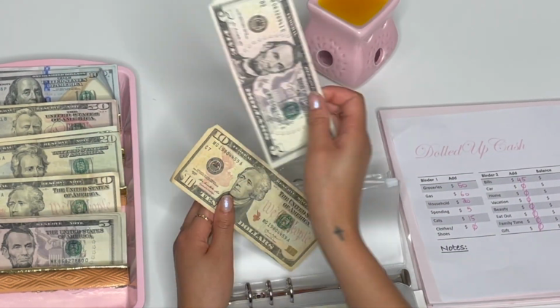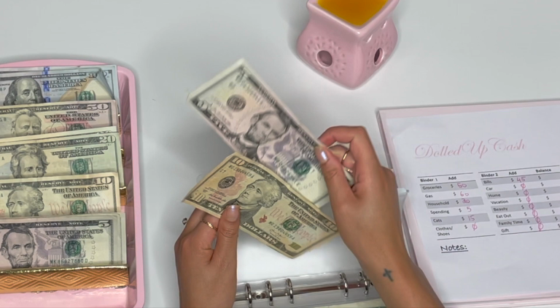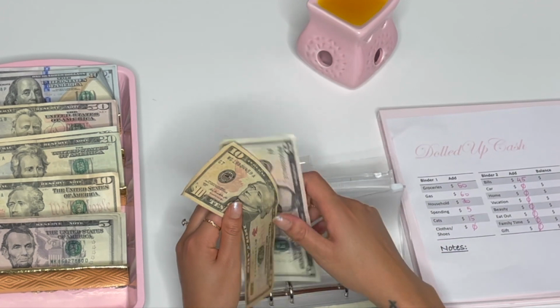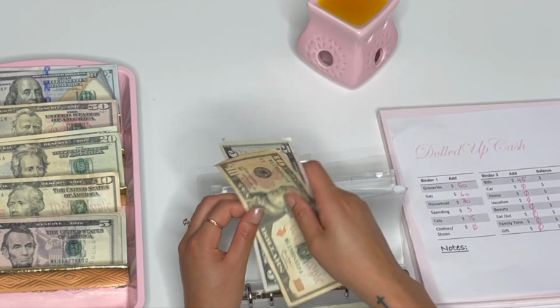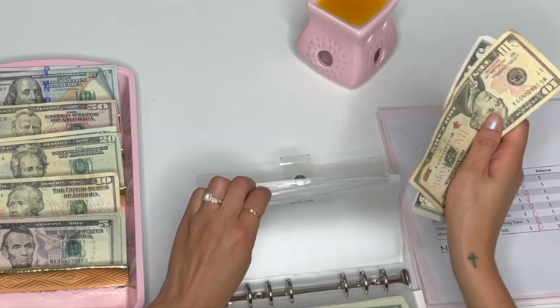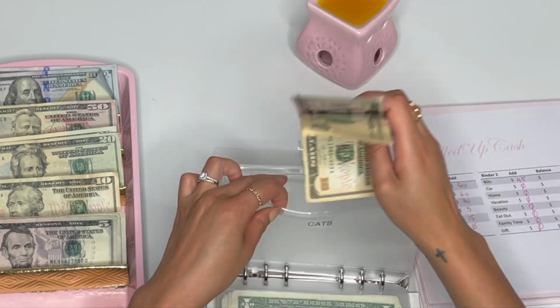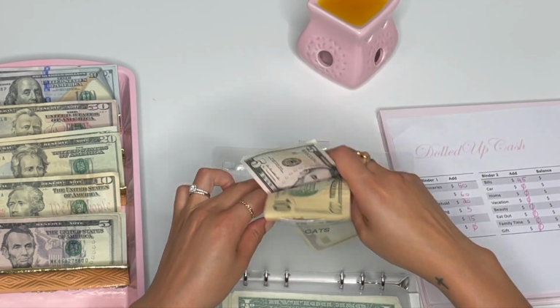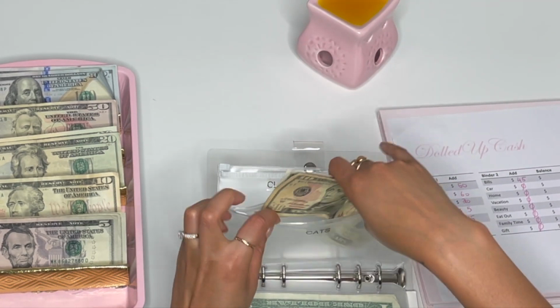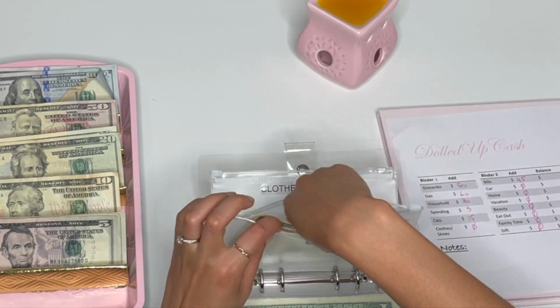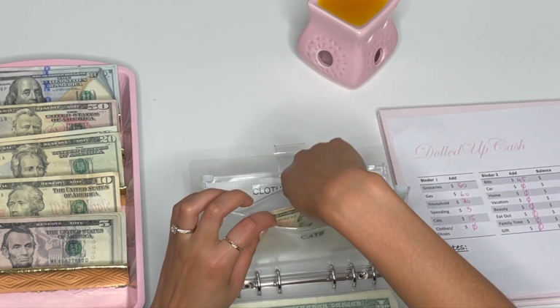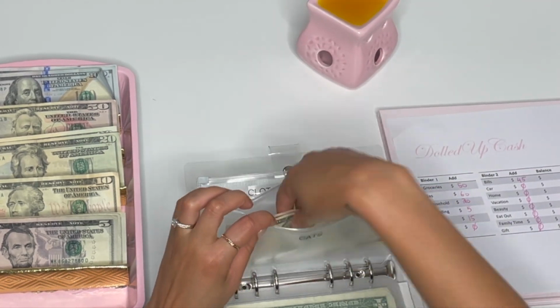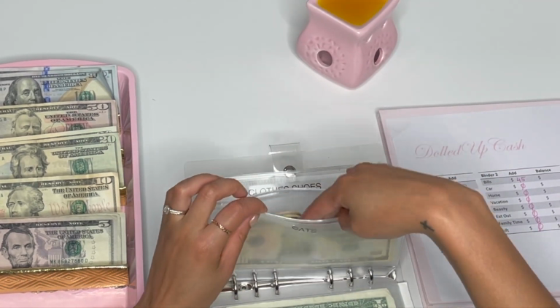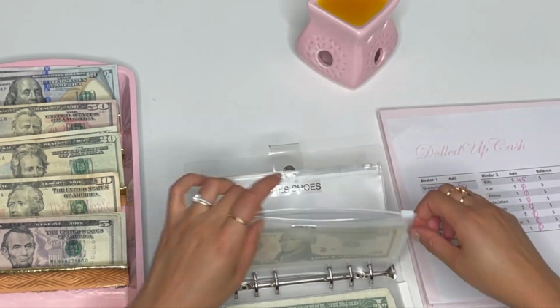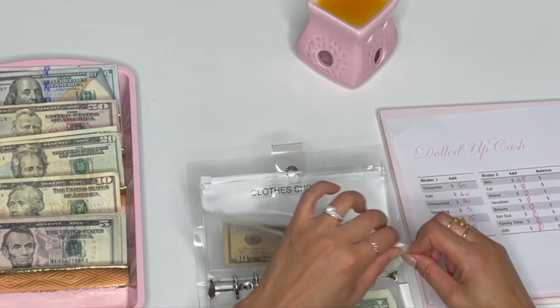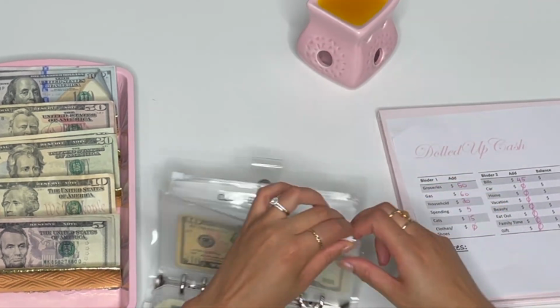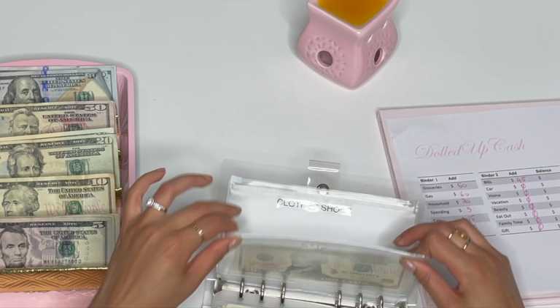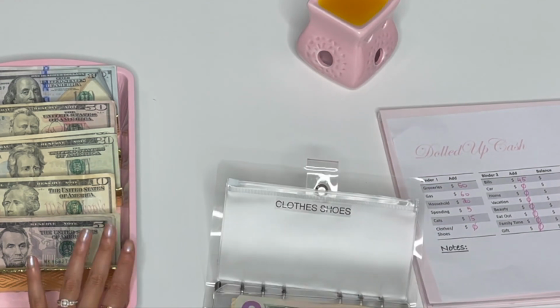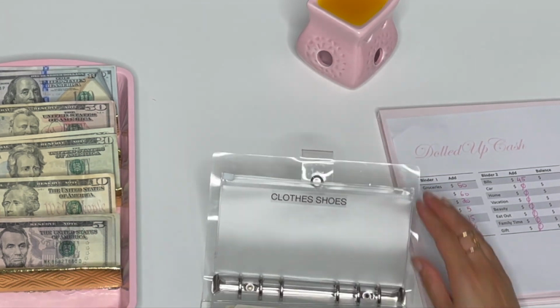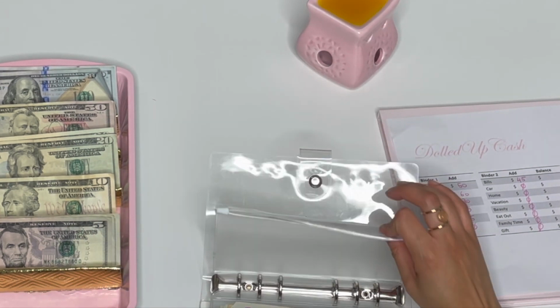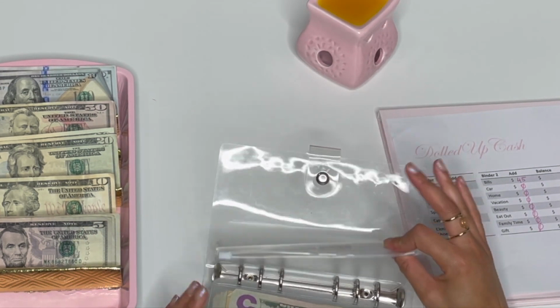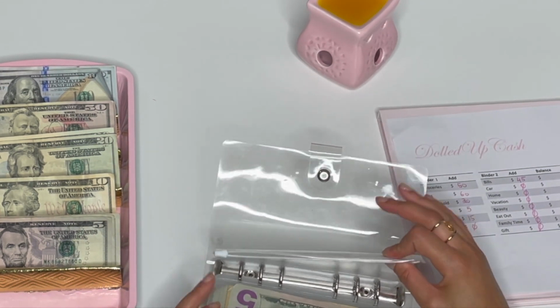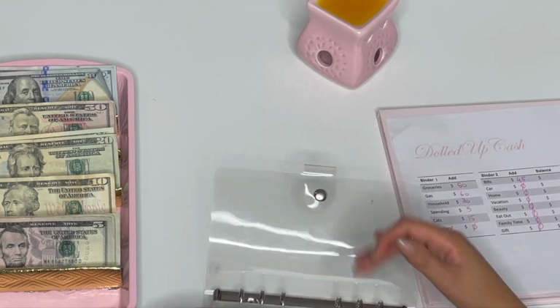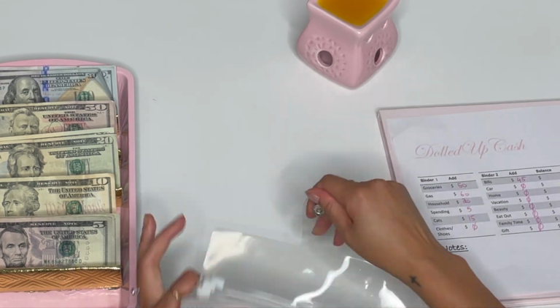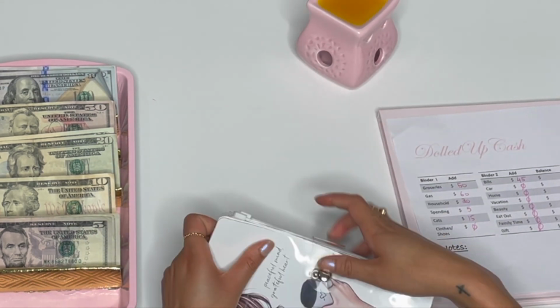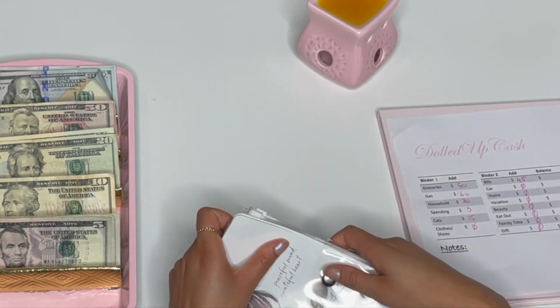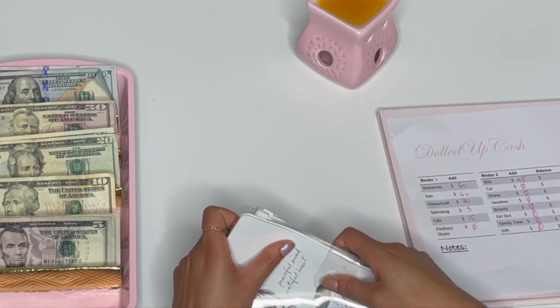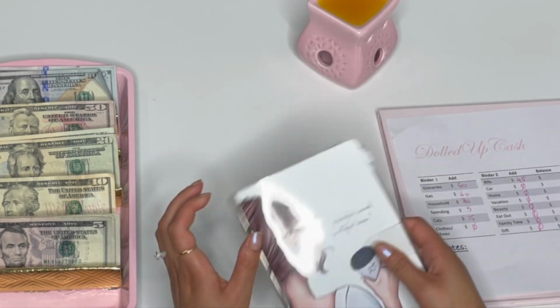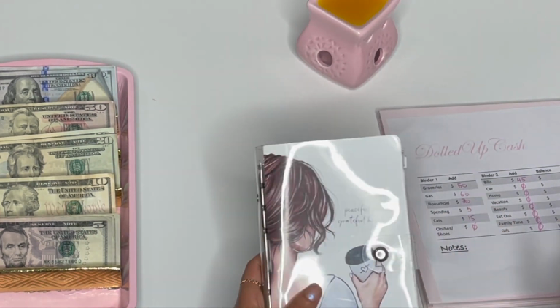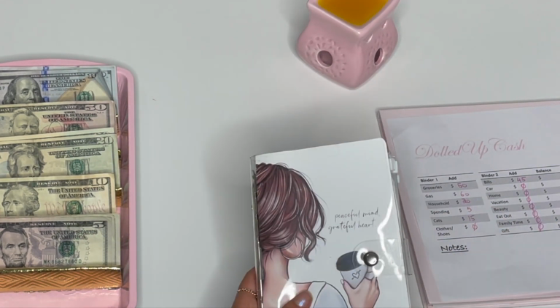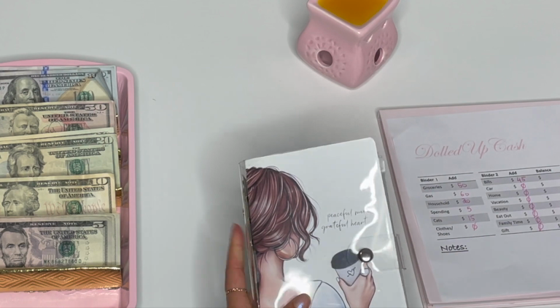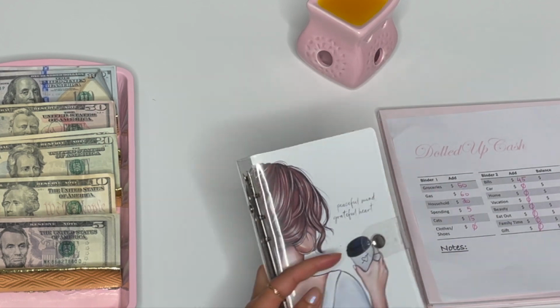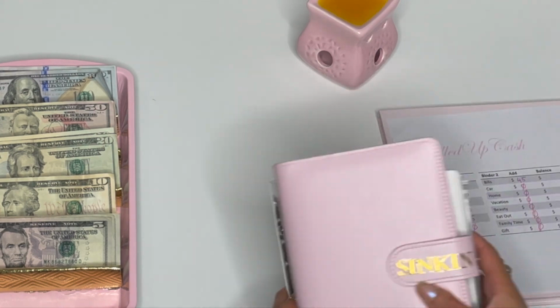$15 for cats. Clothing and shoes will not be getting anything. All right, on to binder number two.